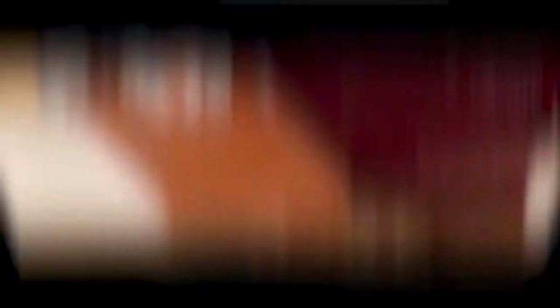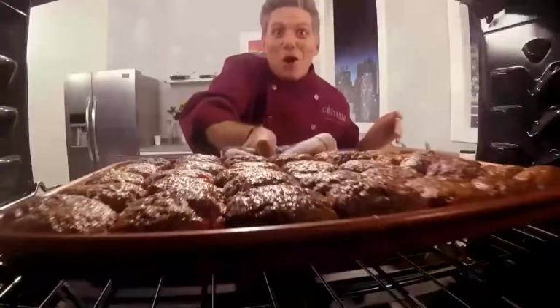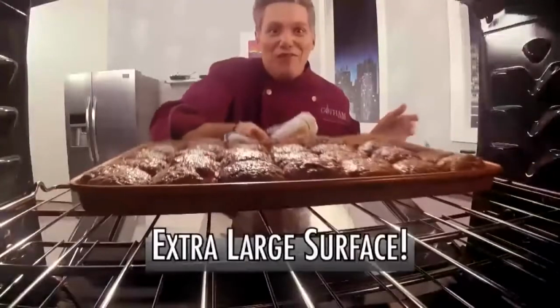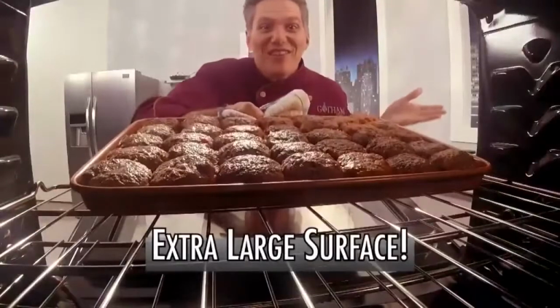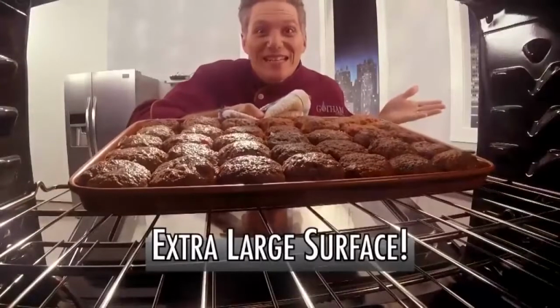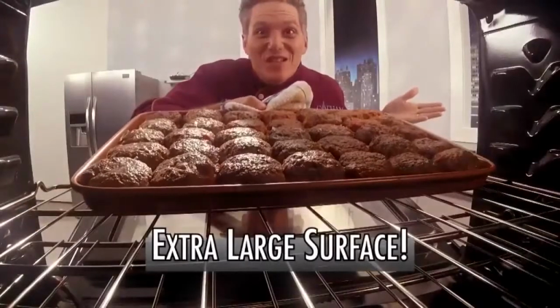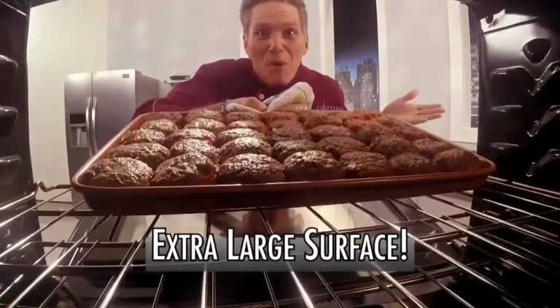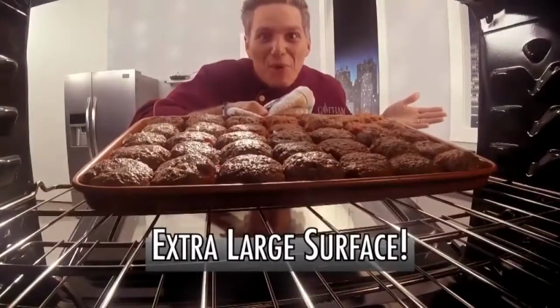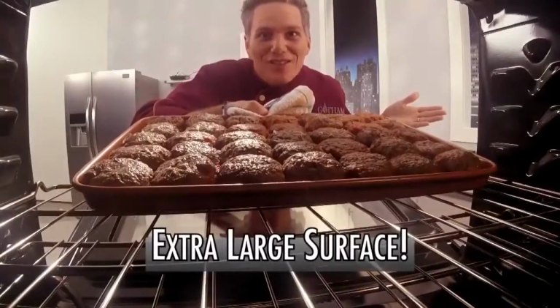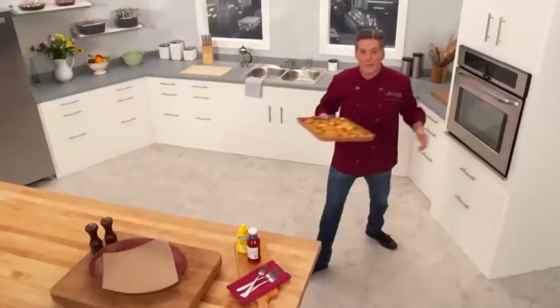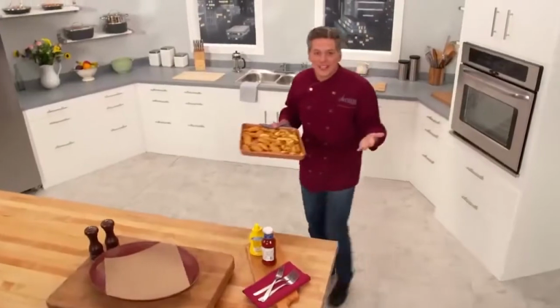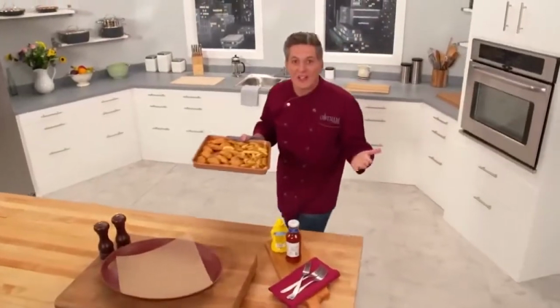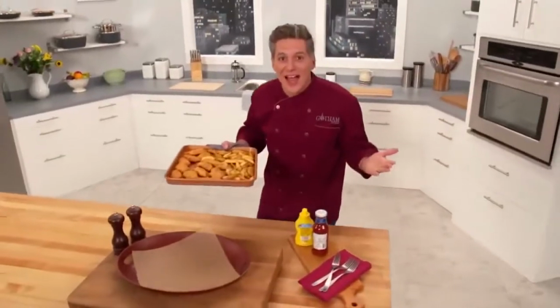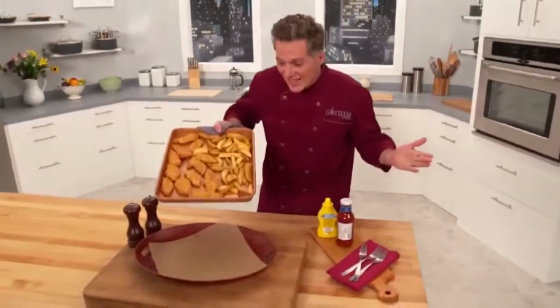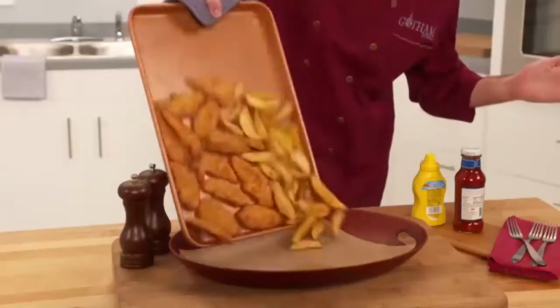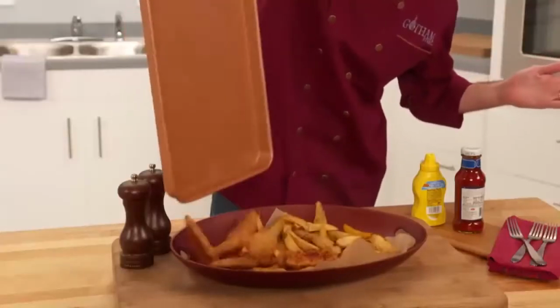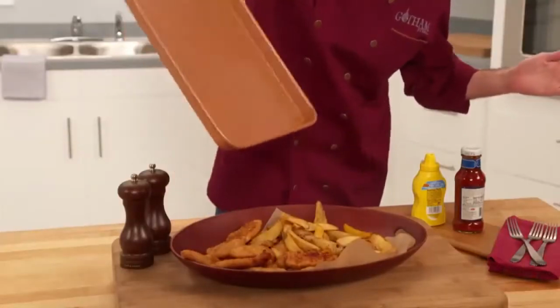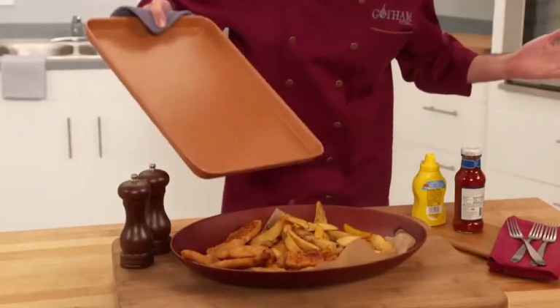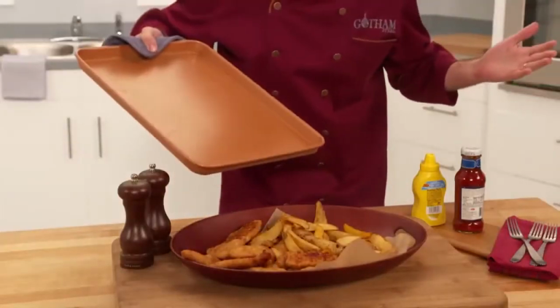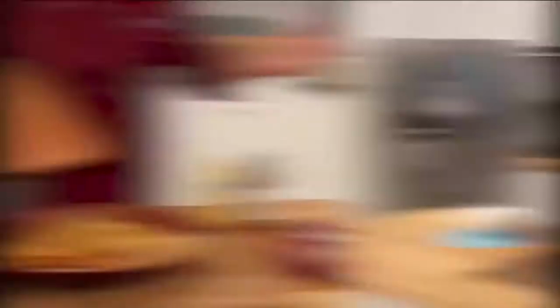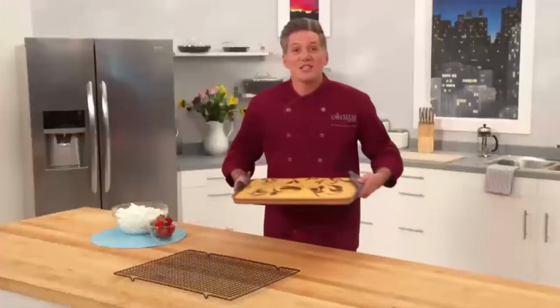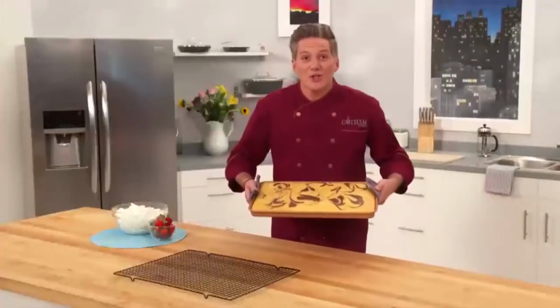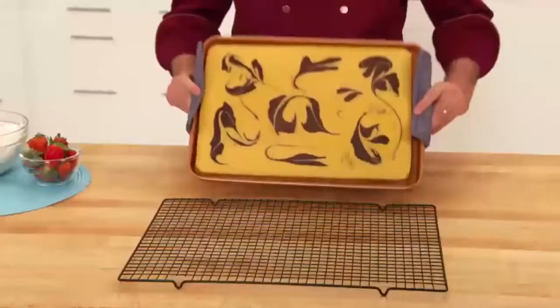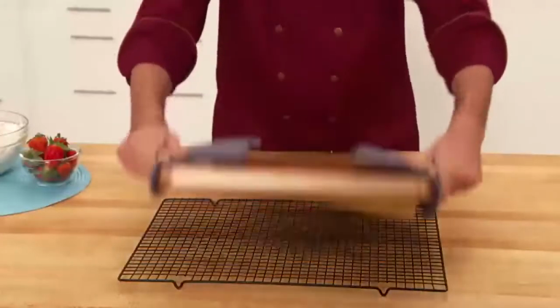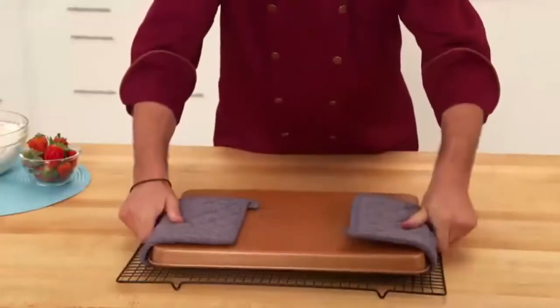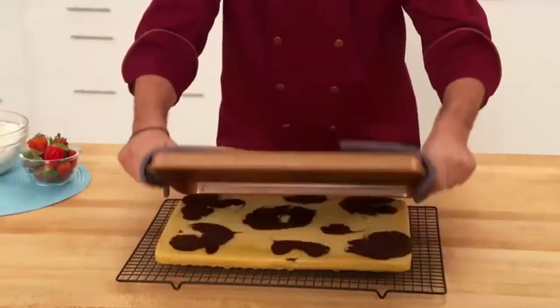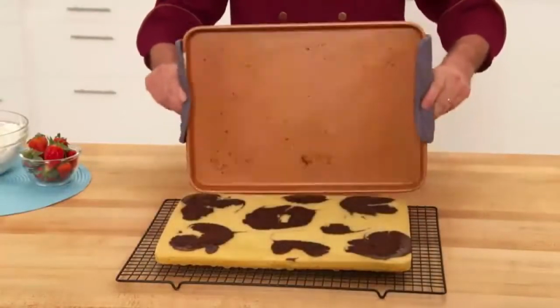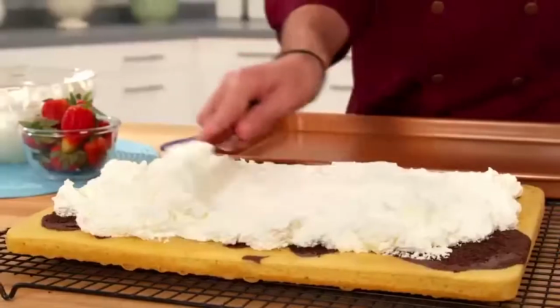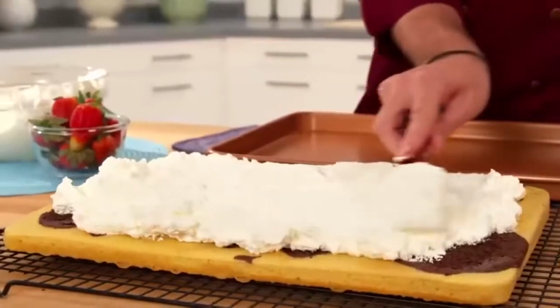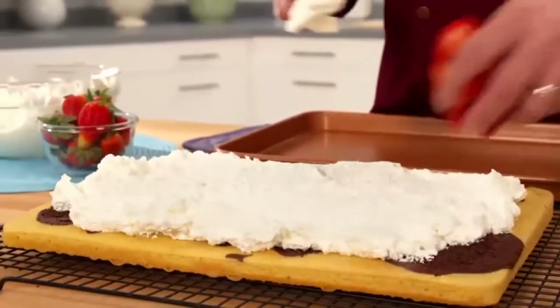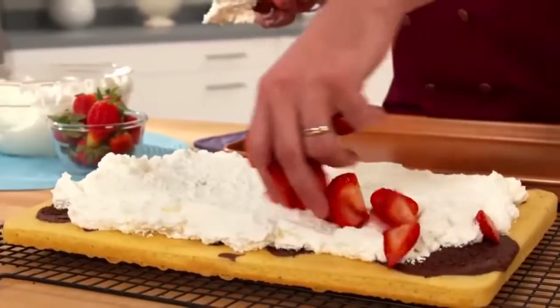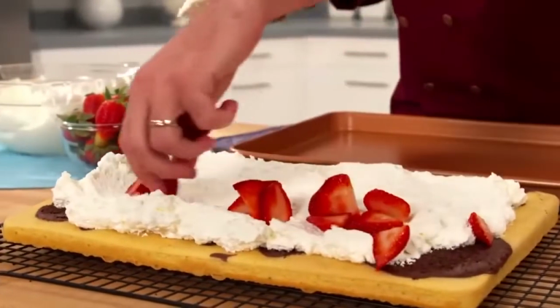Plus, it's large enough to fit 36 jumbo meatballs, or big chicken tenders and fries. Then give the pan a tip and watch them slip. Even this marbled sheet cake — just flip it out with ease for a delicious dessert with no mess to clean.